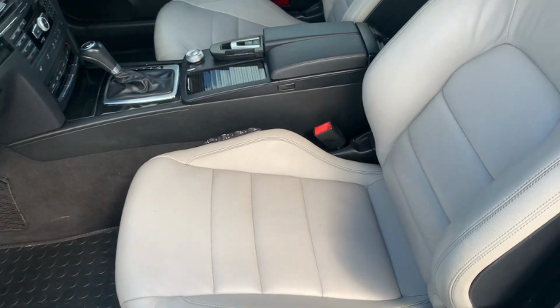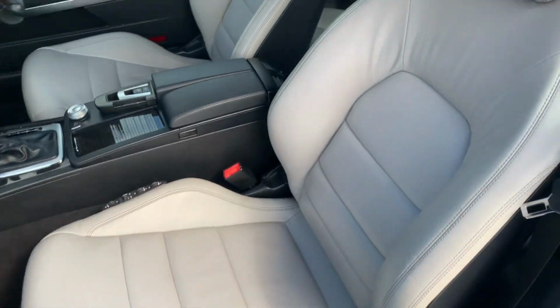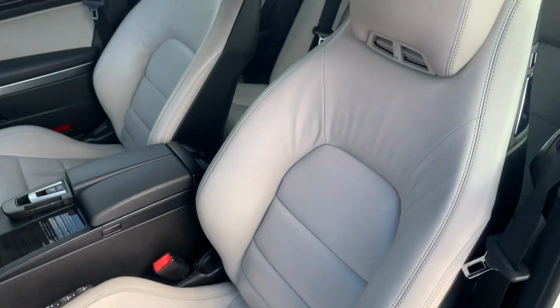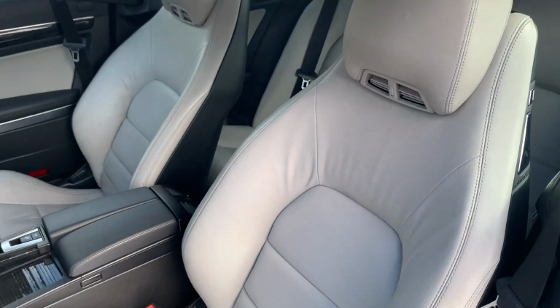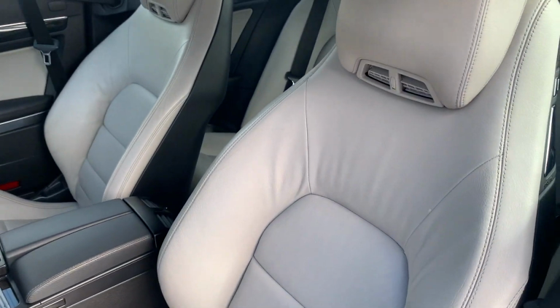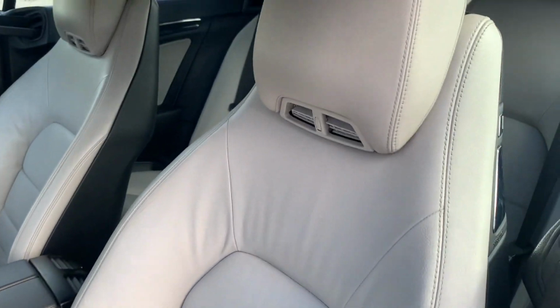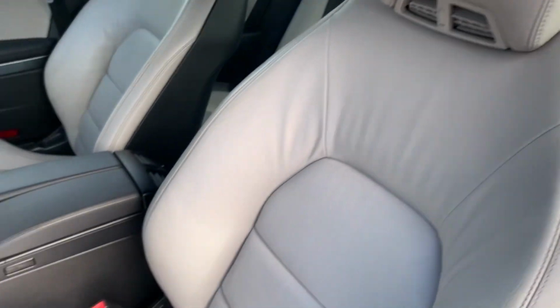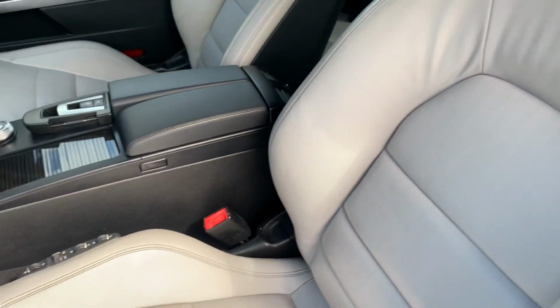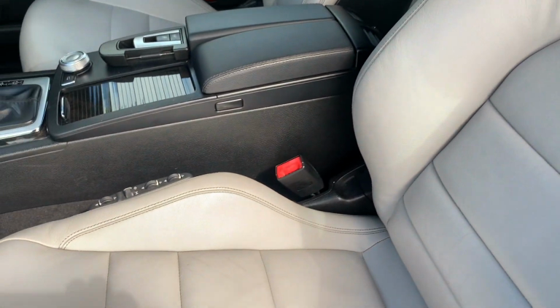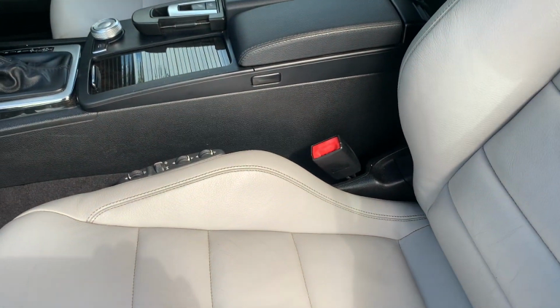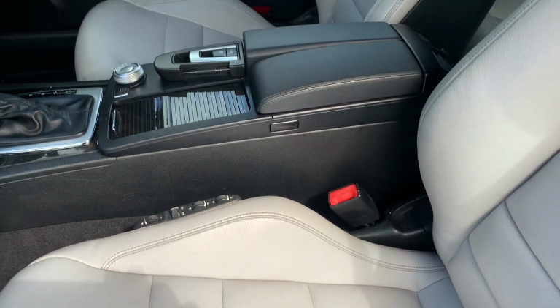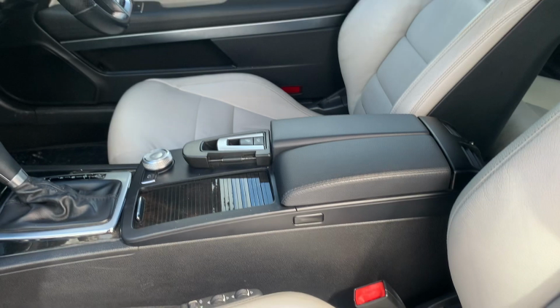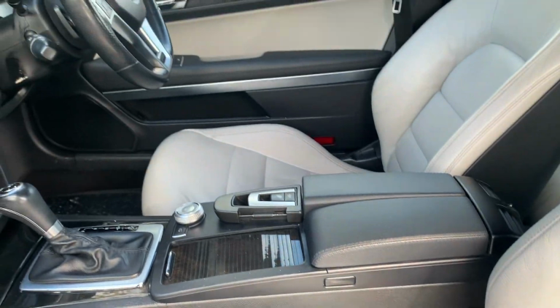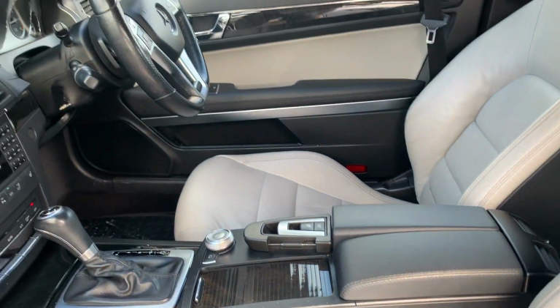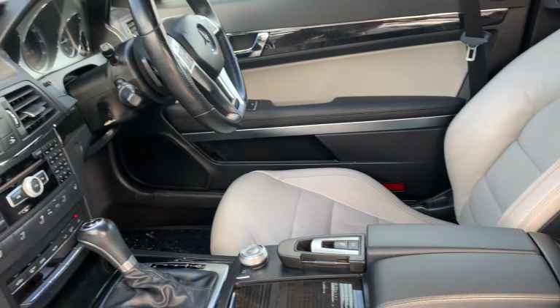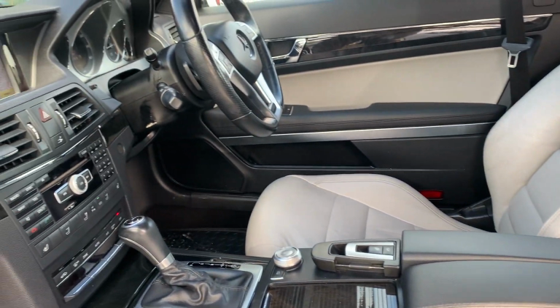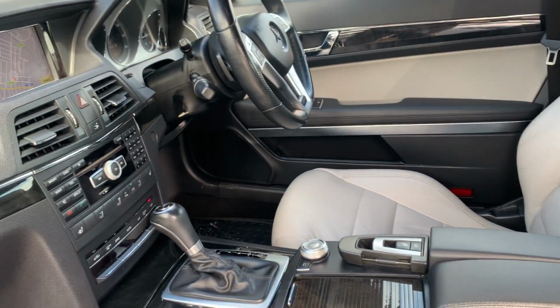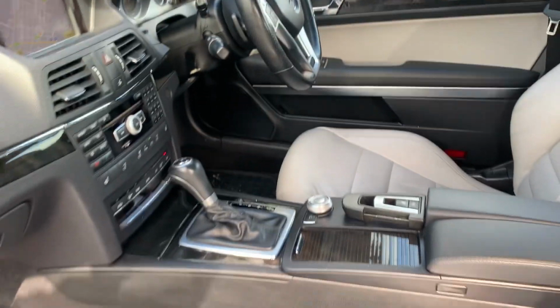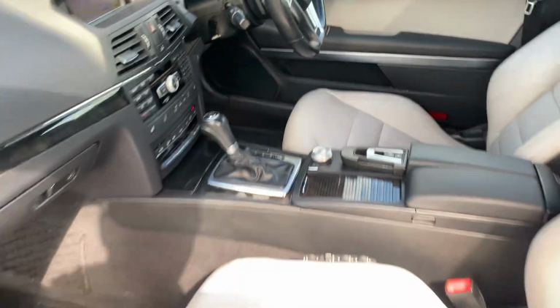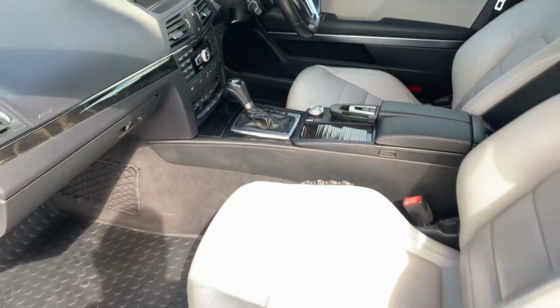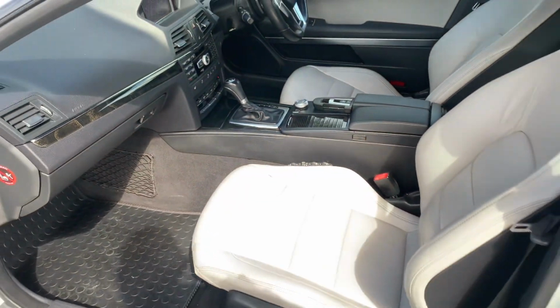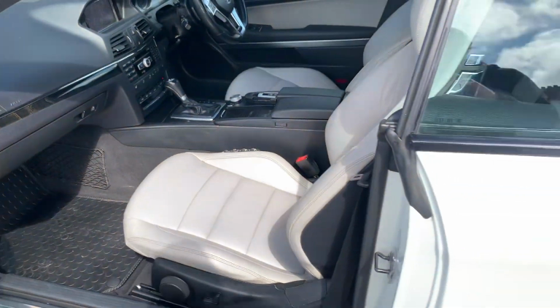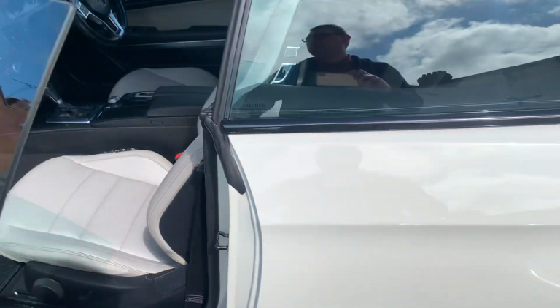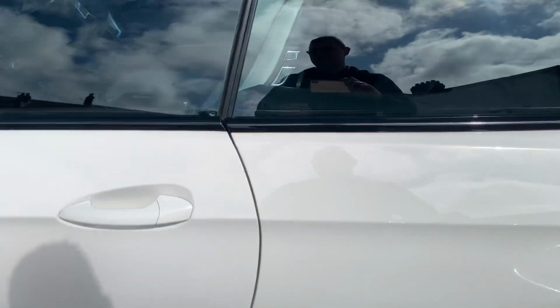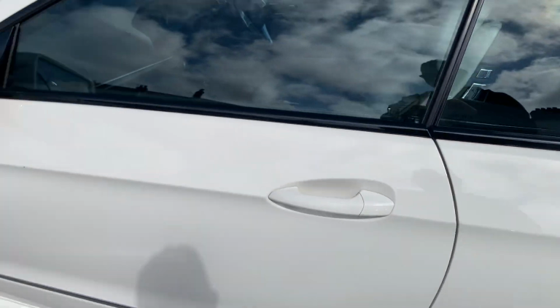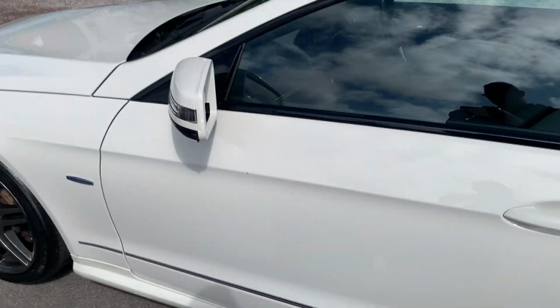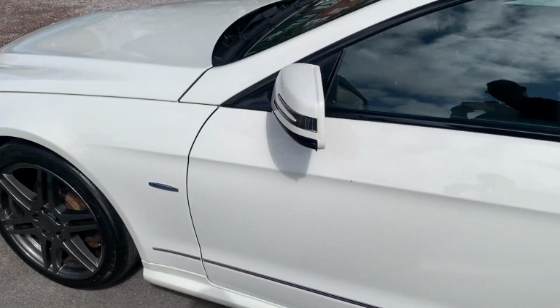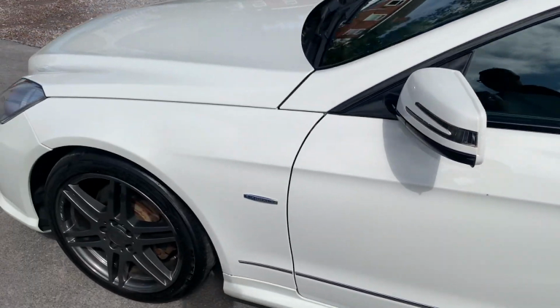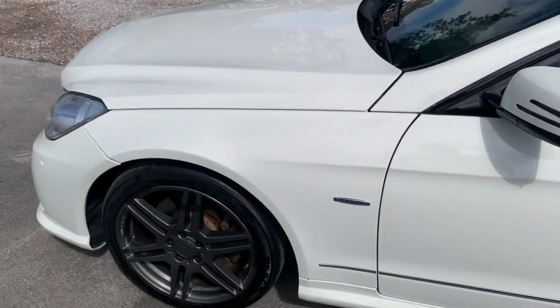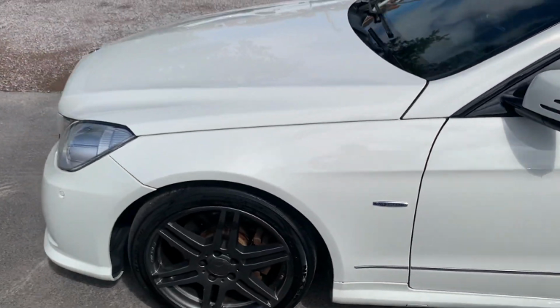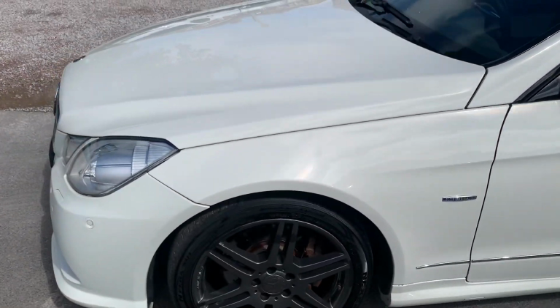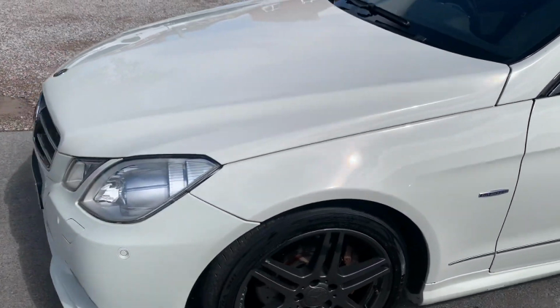Full leather interior, there's the airscarf there, heated seats with electric adjust, and a seven-speed auto. Finance is available on our cars — terms and conditions apply.